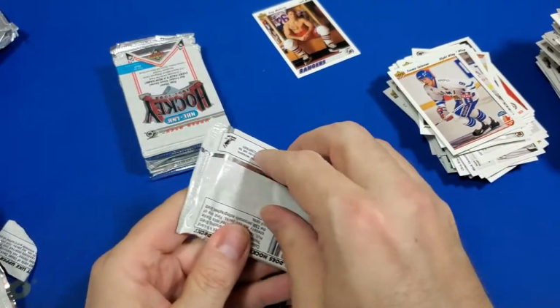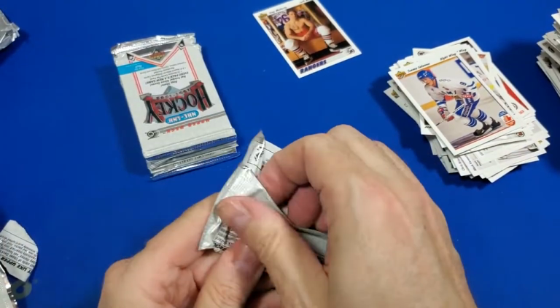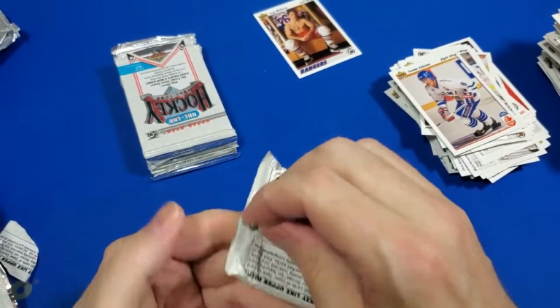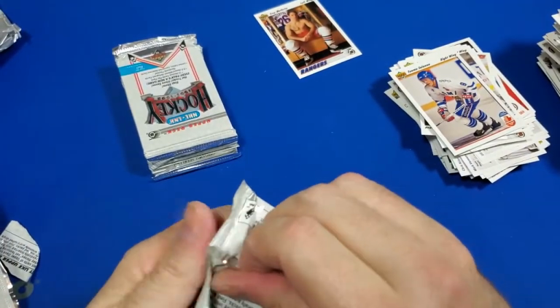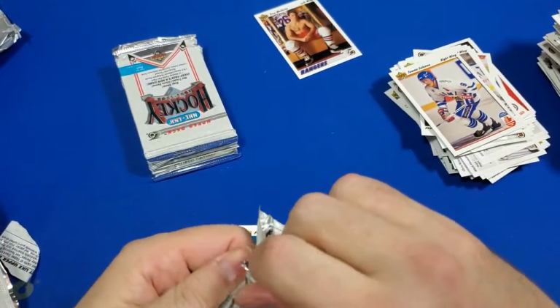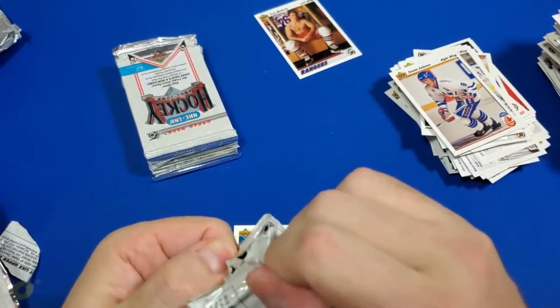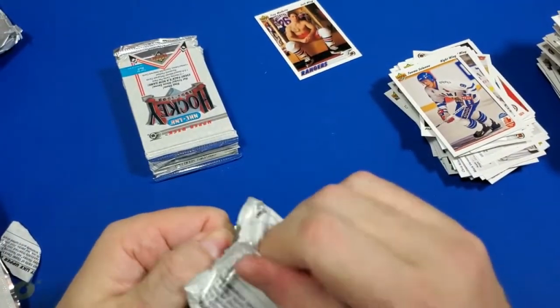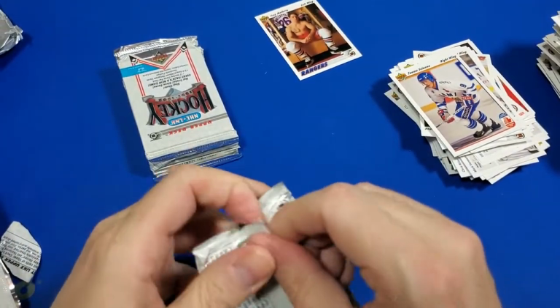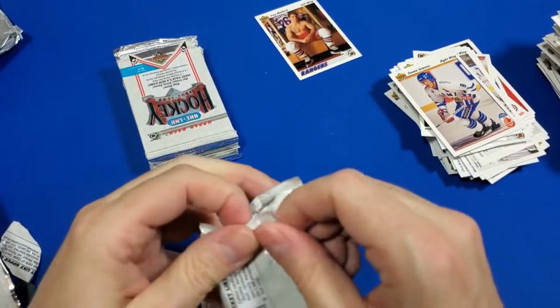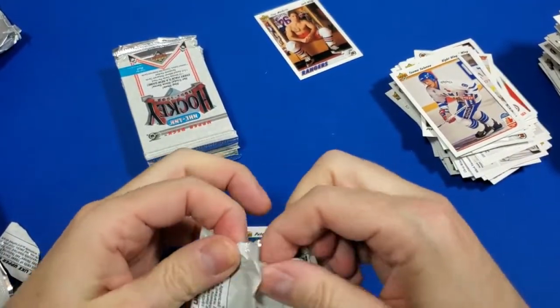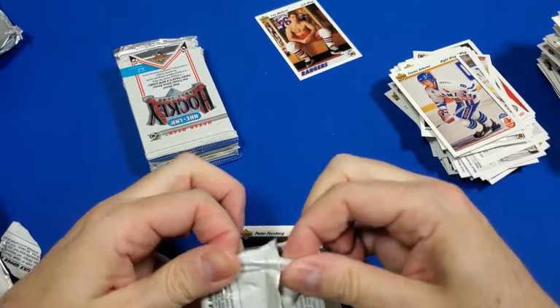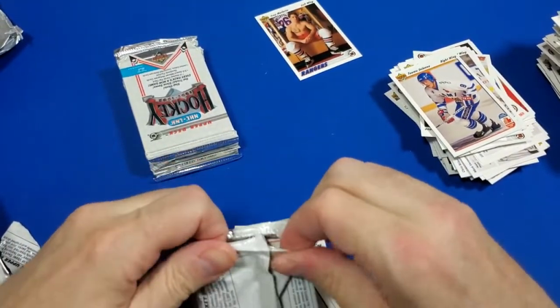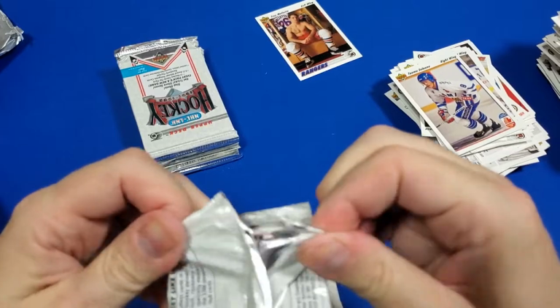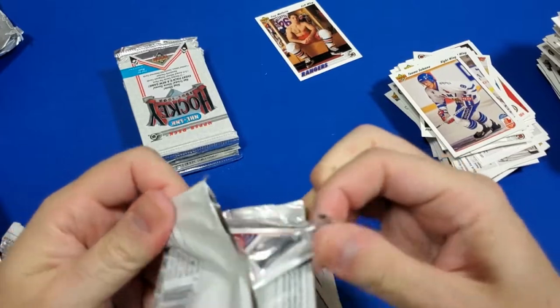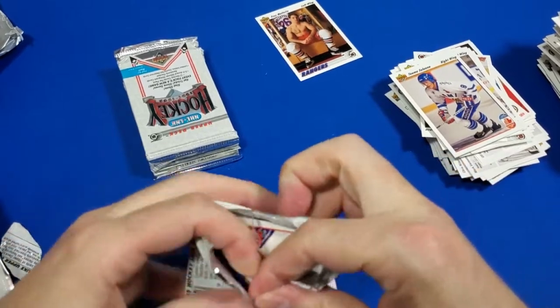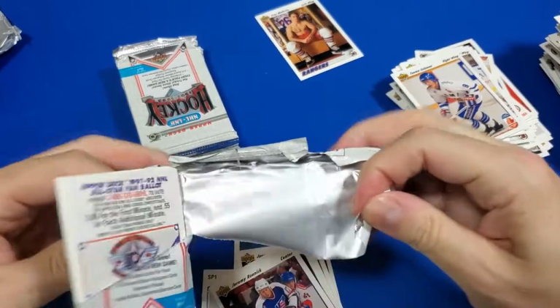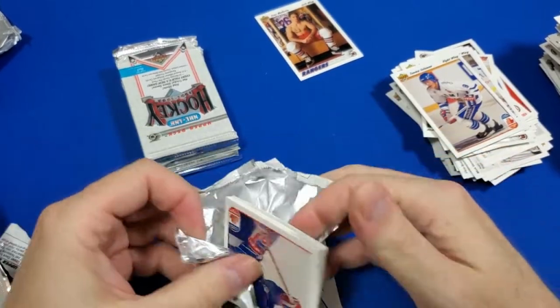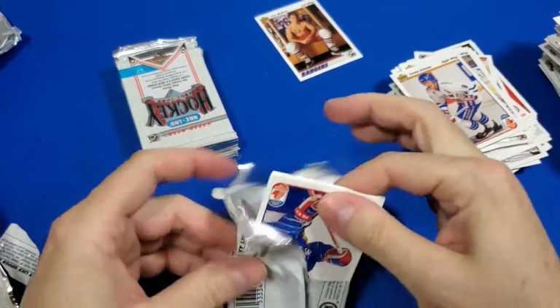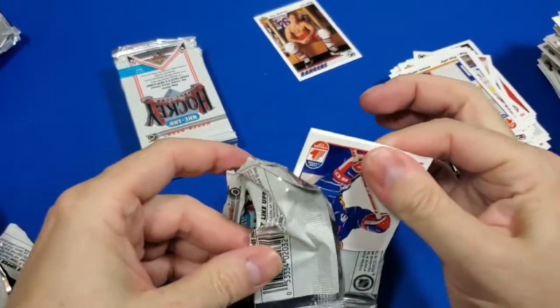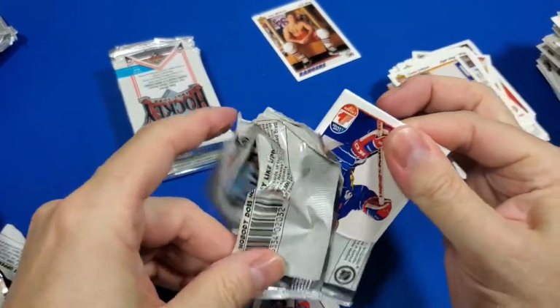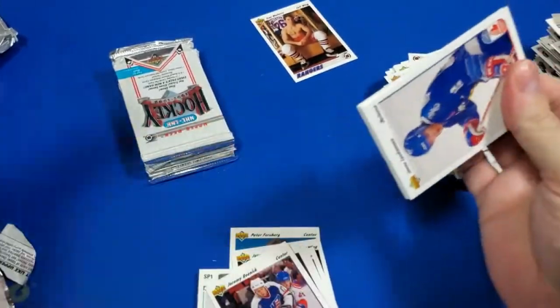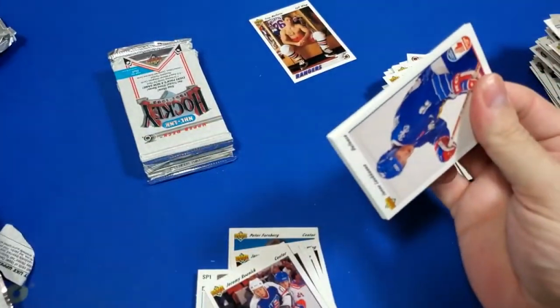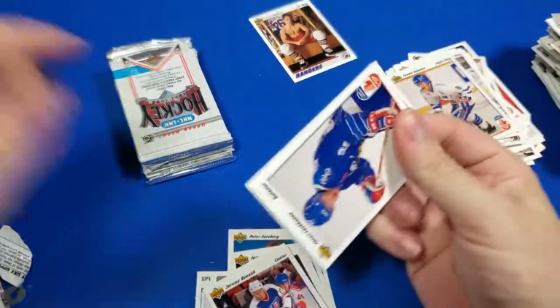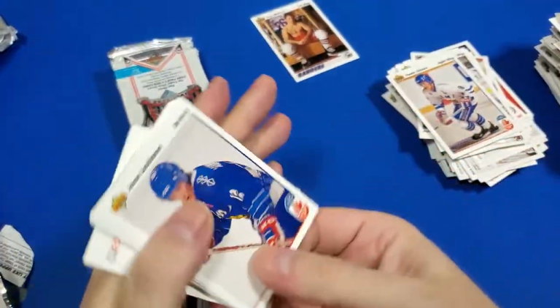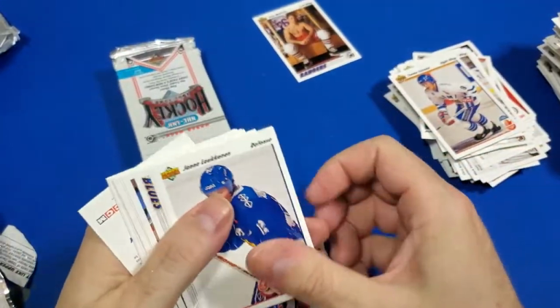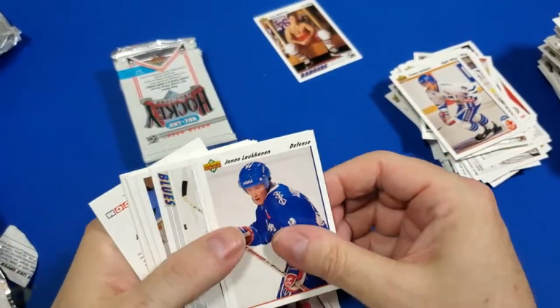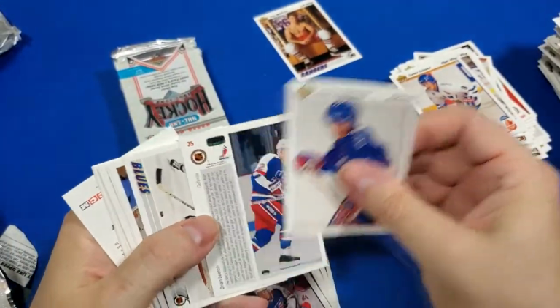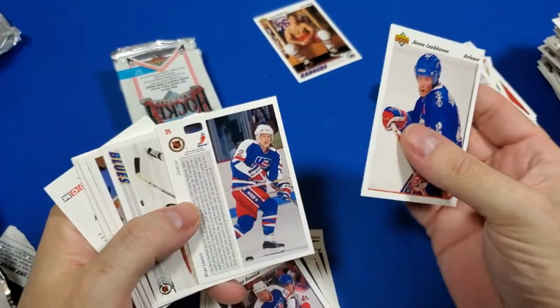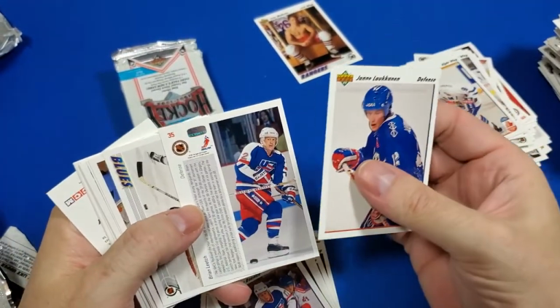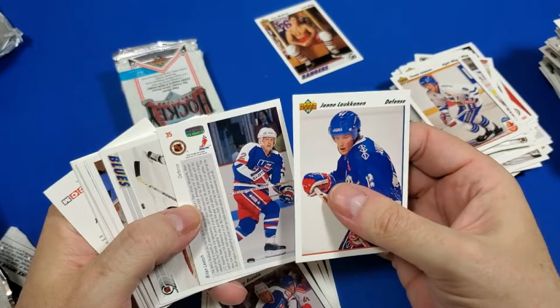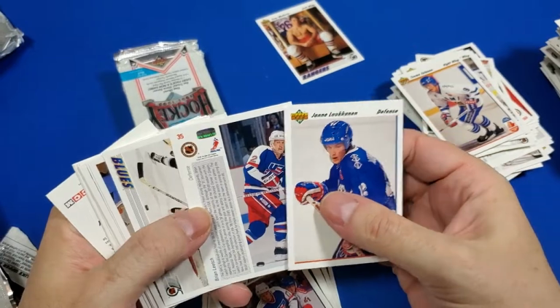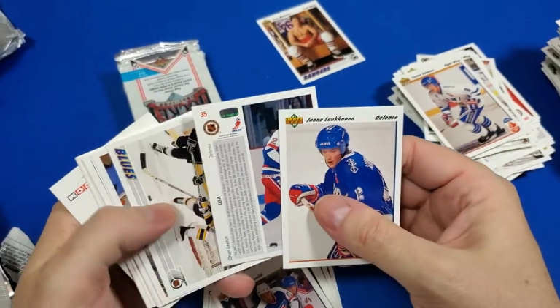We're coming down to the last five or six packs here, guys. Hang in there. 25-minute video of opening a whole box of hockey — I'm just insane.